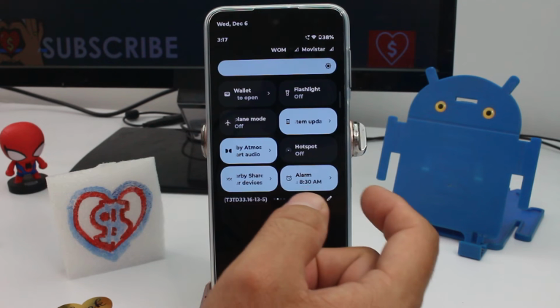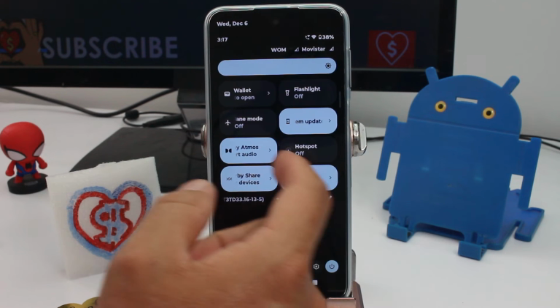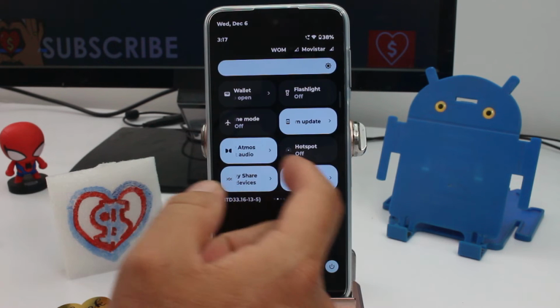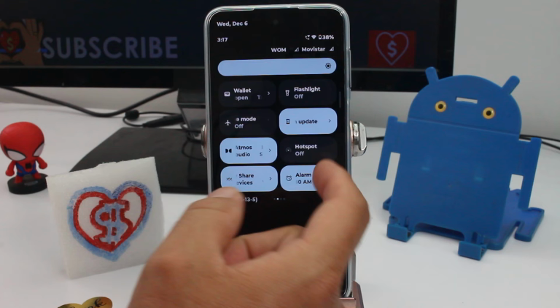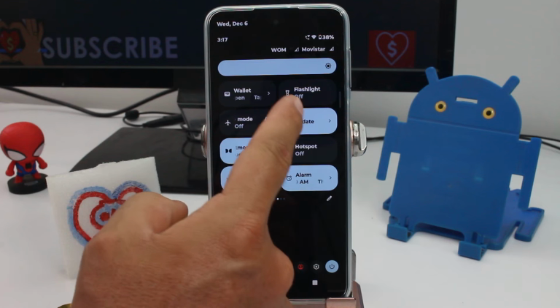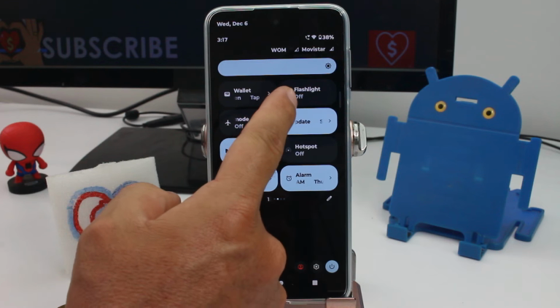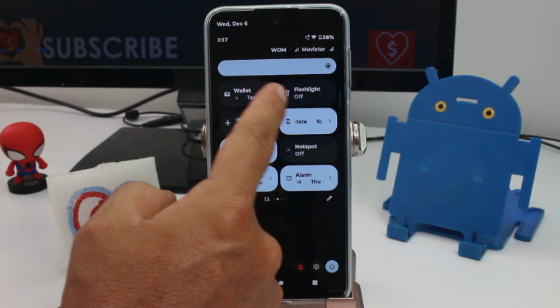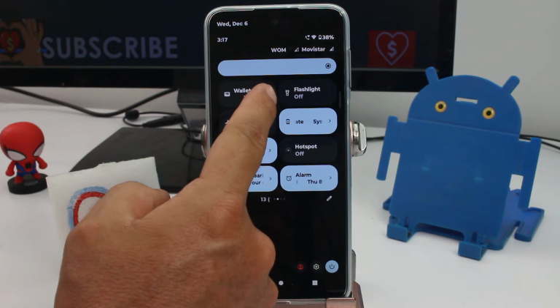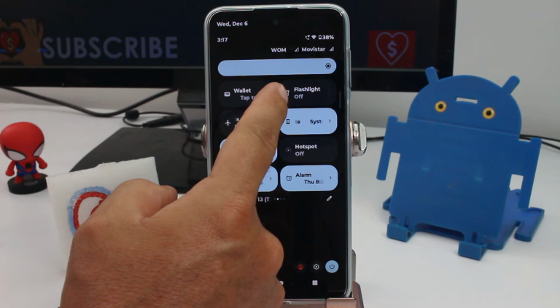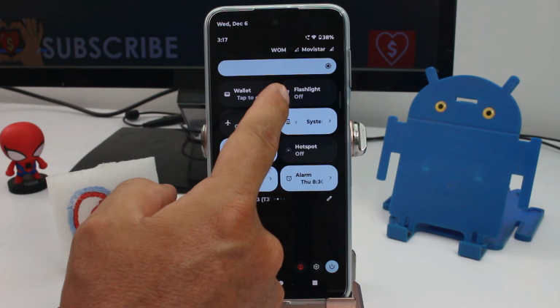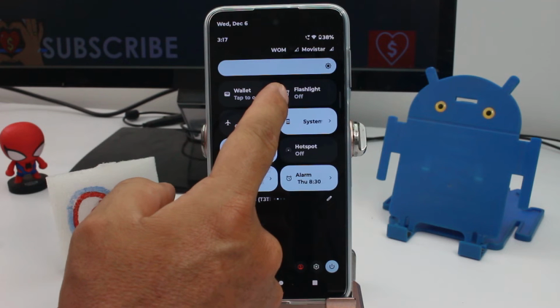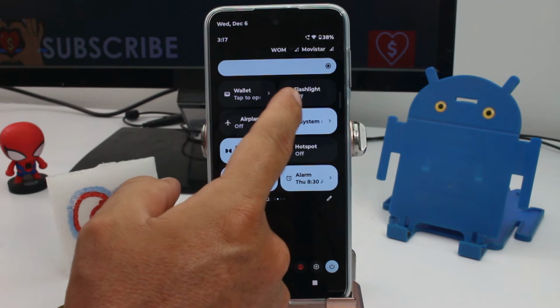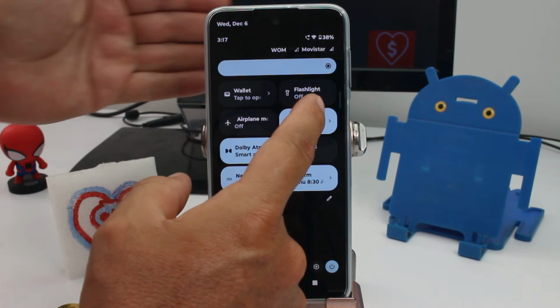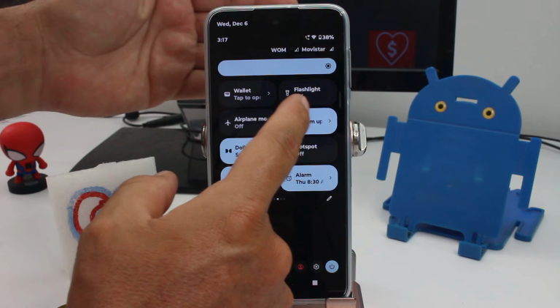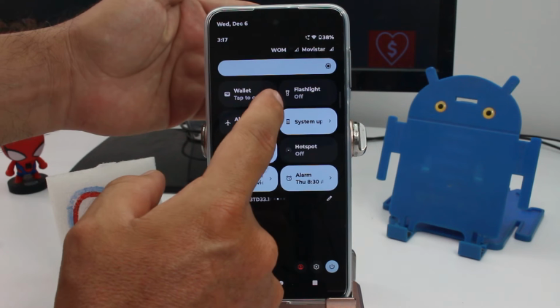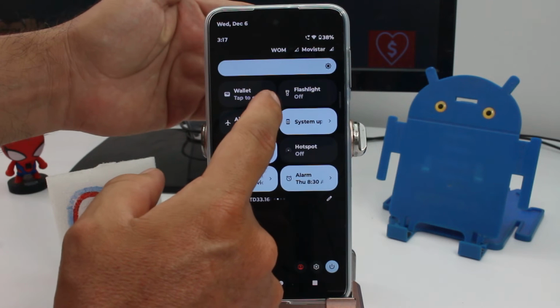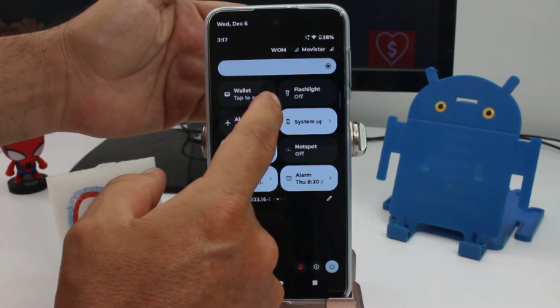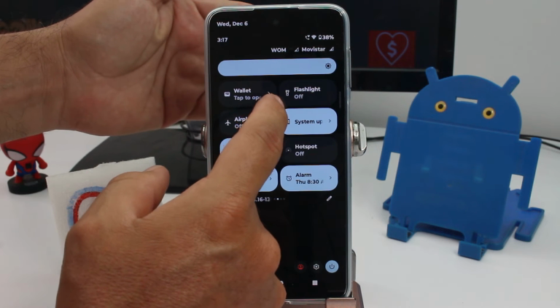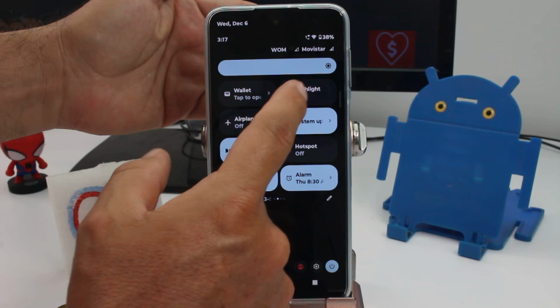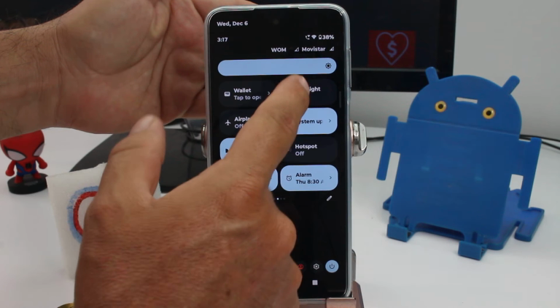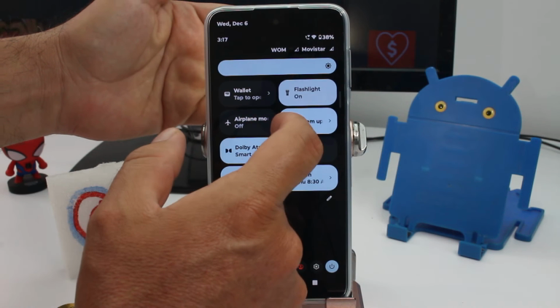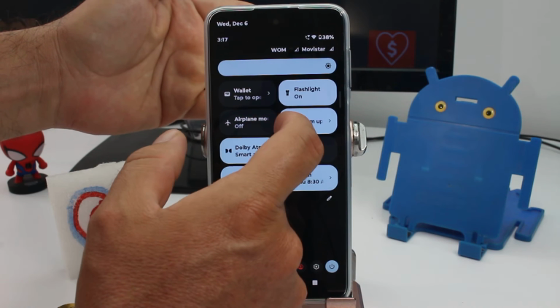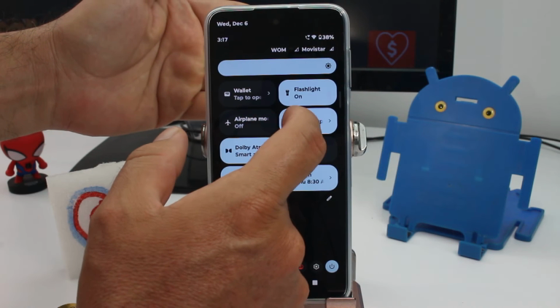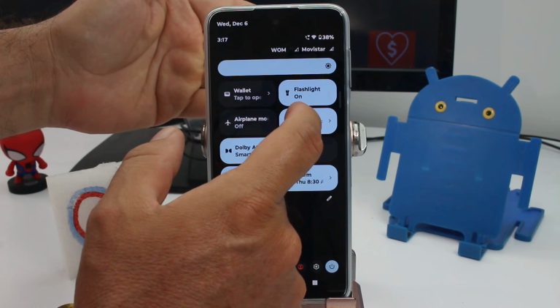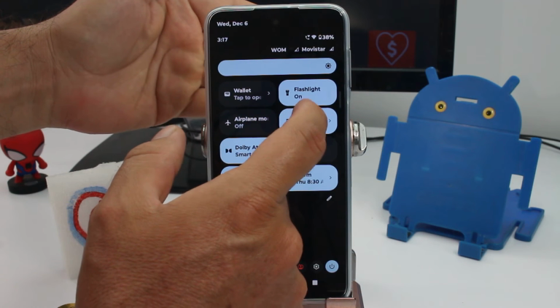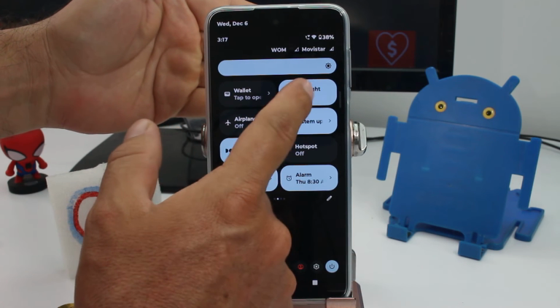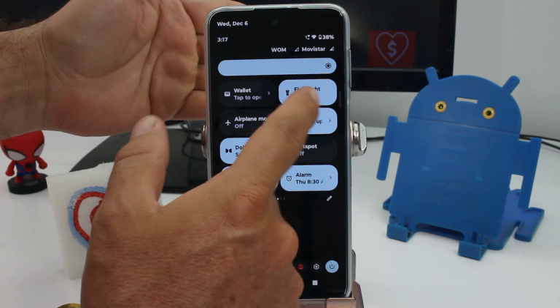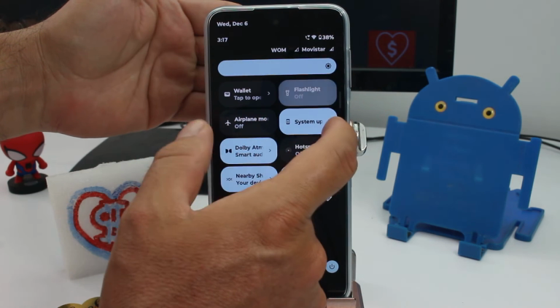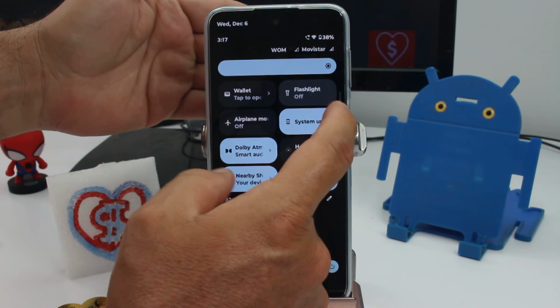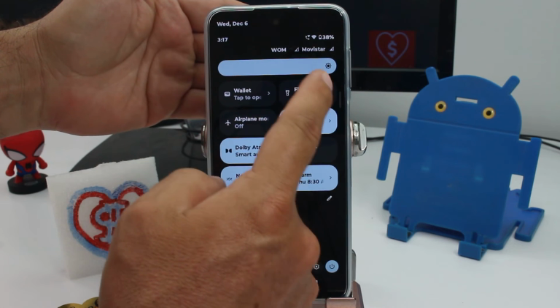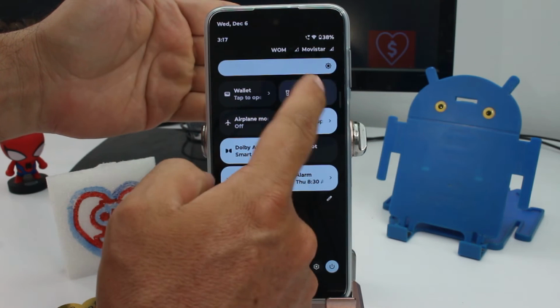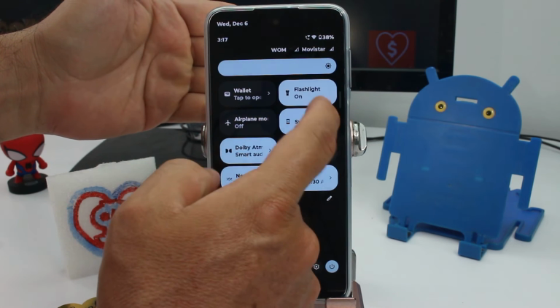As you can see, the flashlight is turned off. I'm gonna put my hand here and you can see how it turns on and turns off using the panel option.